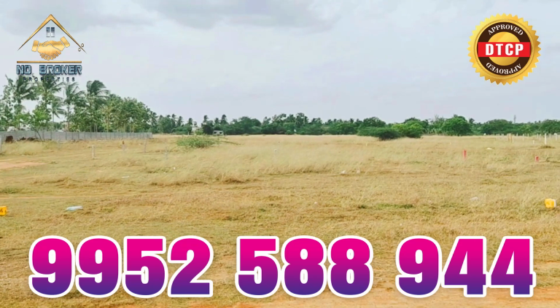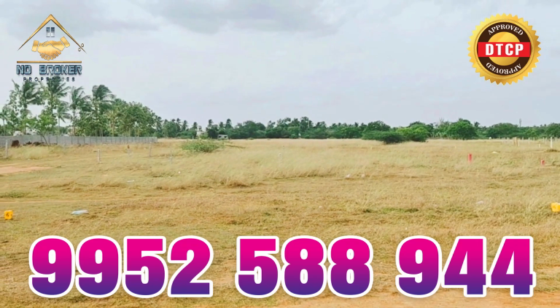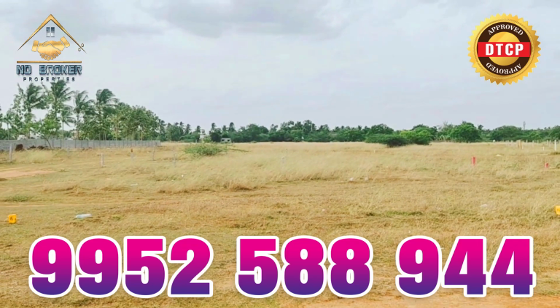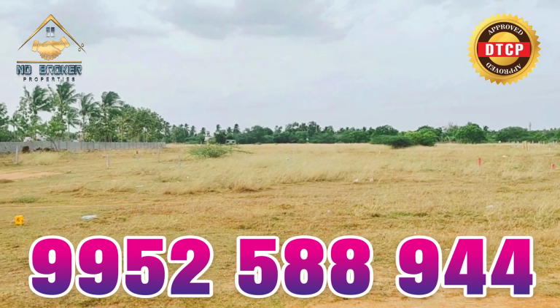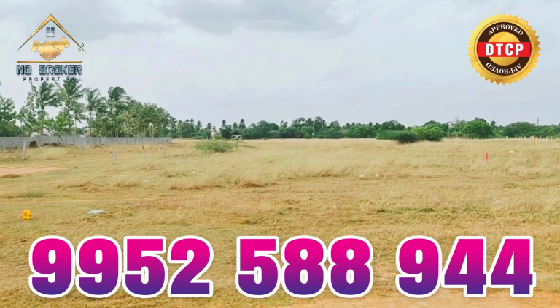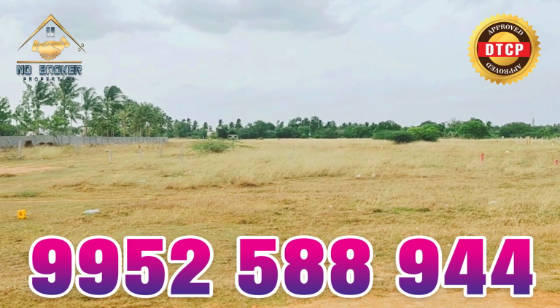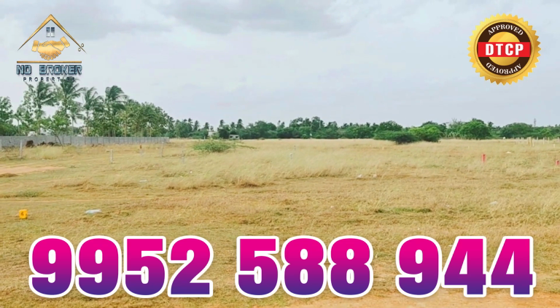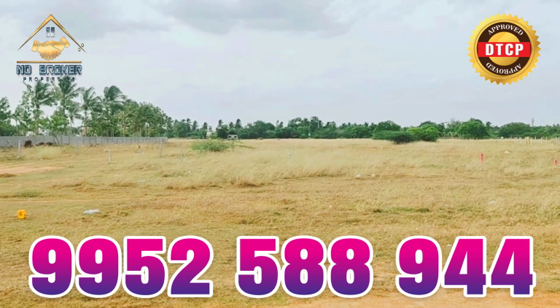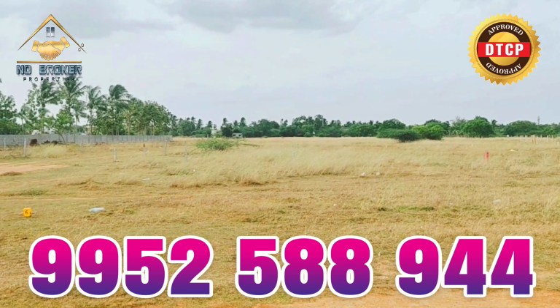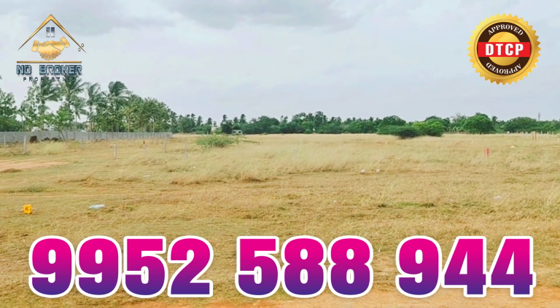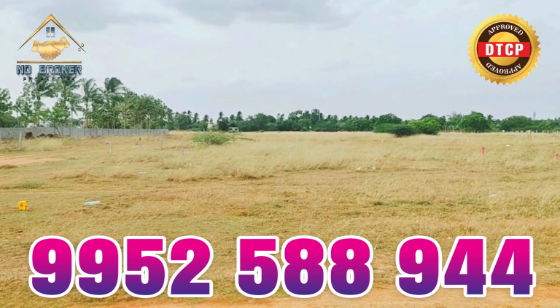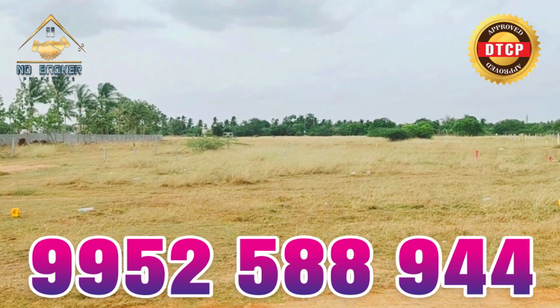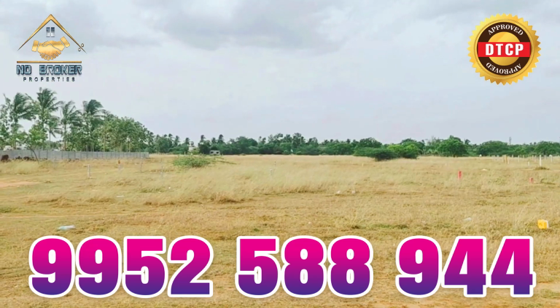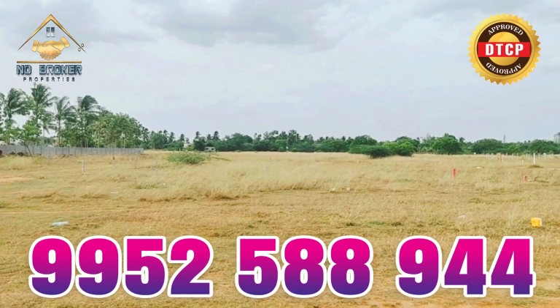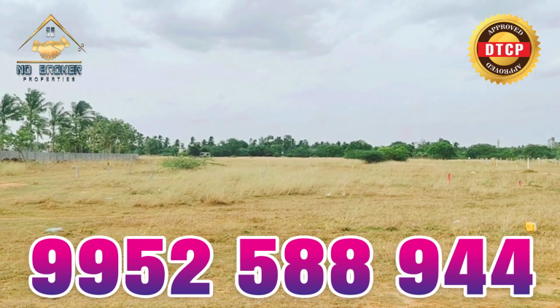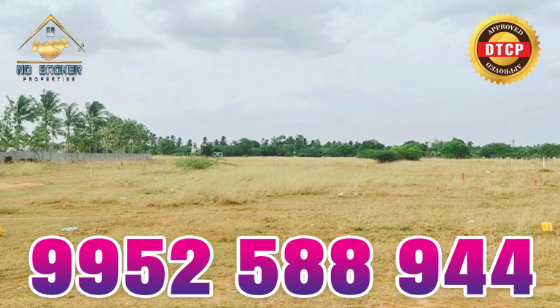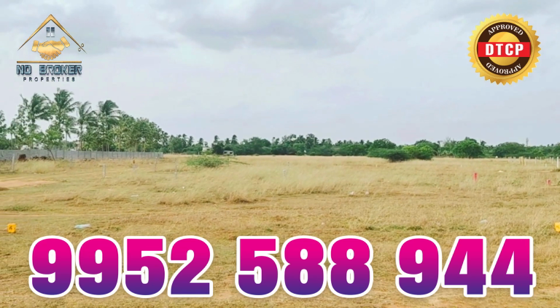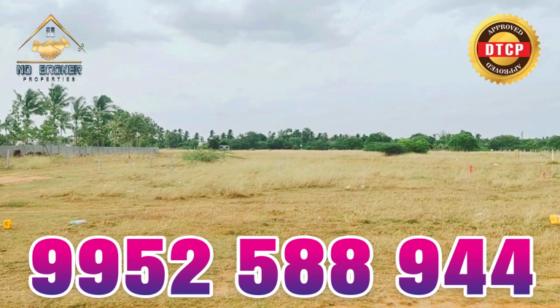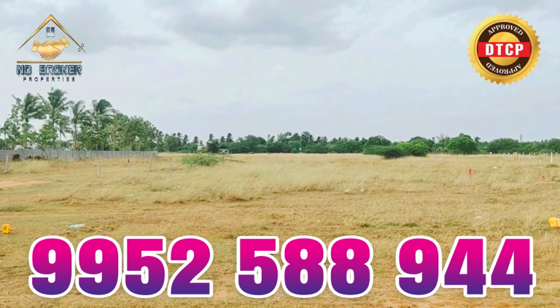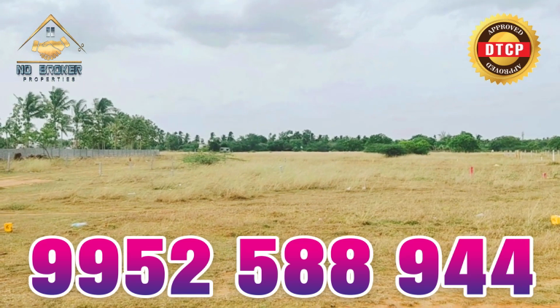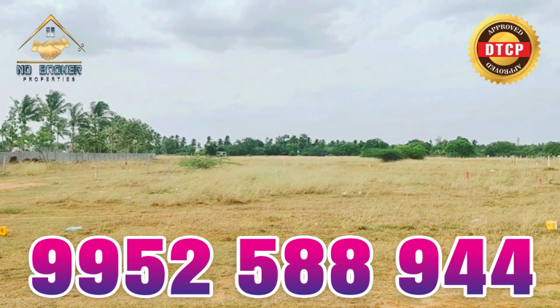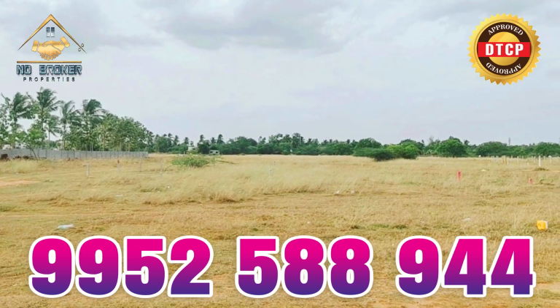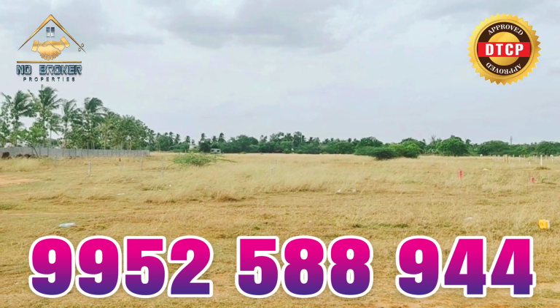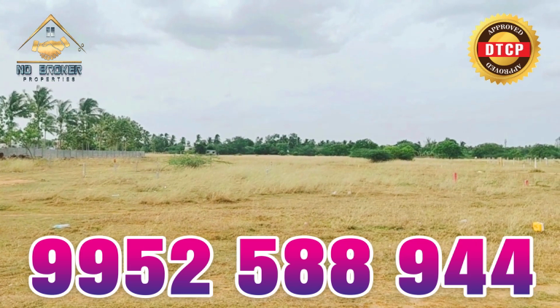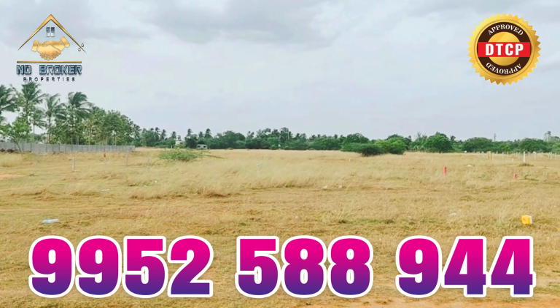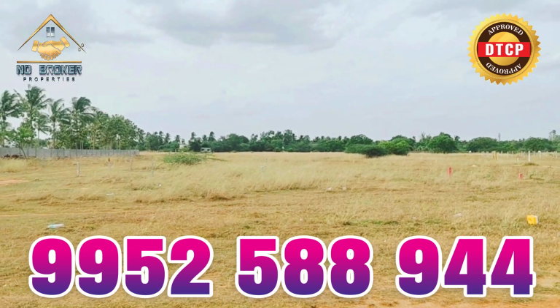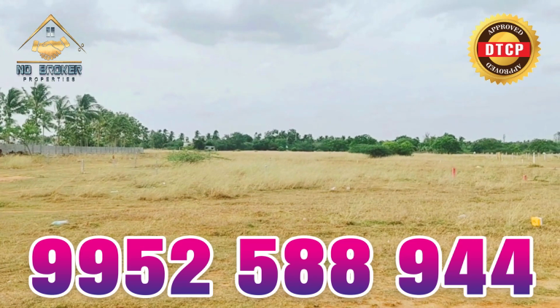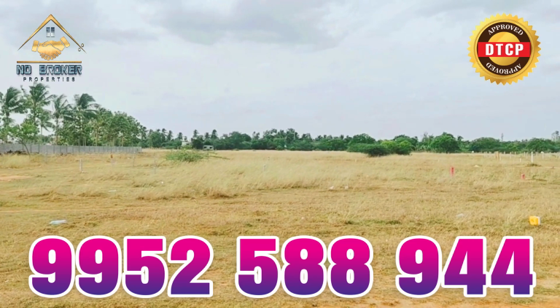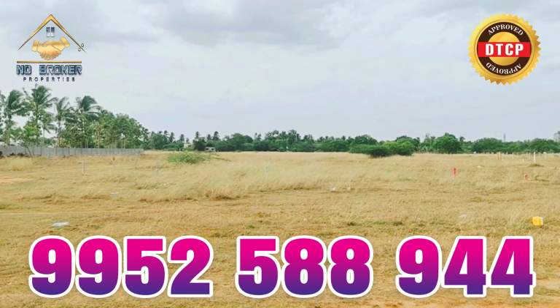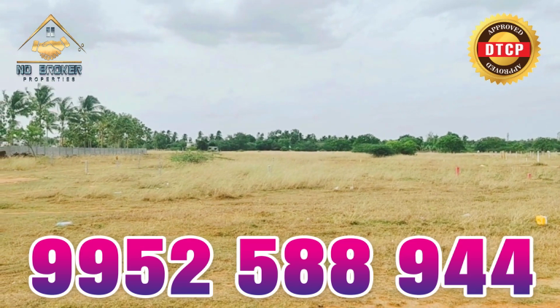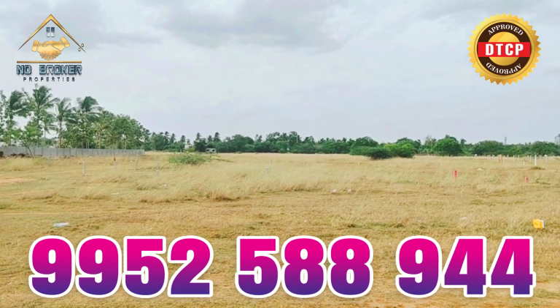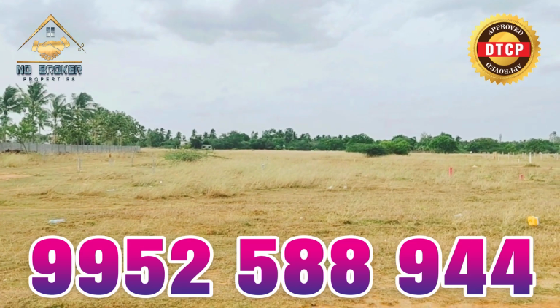The frontage on the land is 20 by 60. The total area on the land is 2100 square feet. We have DTCP approved land.